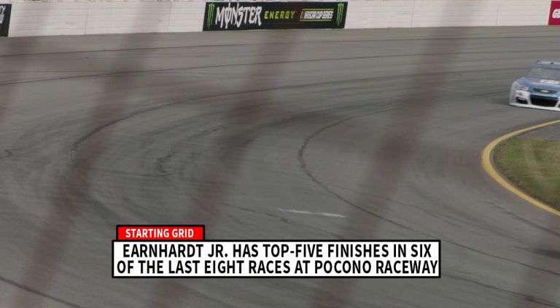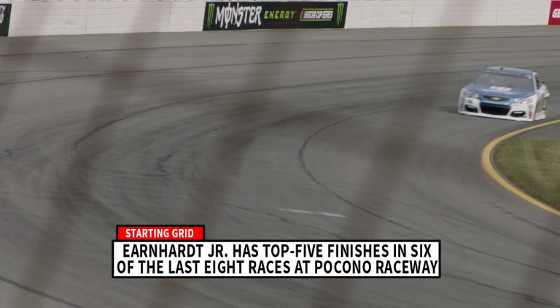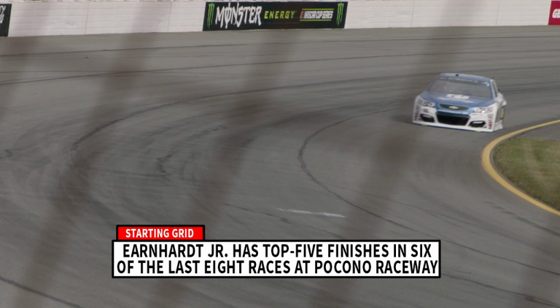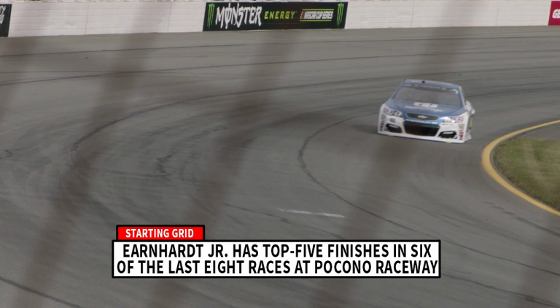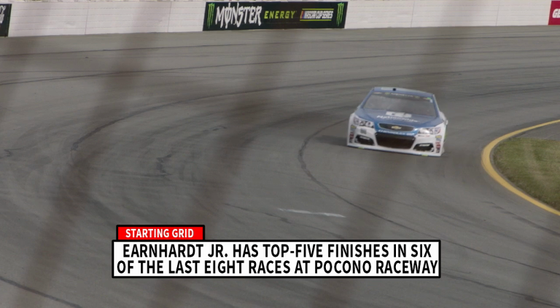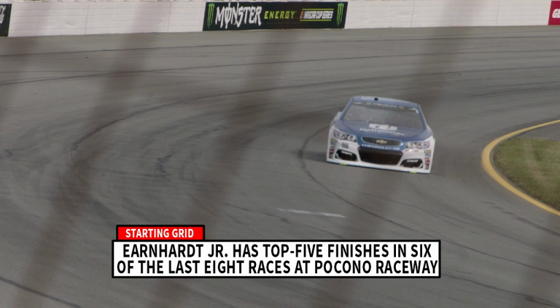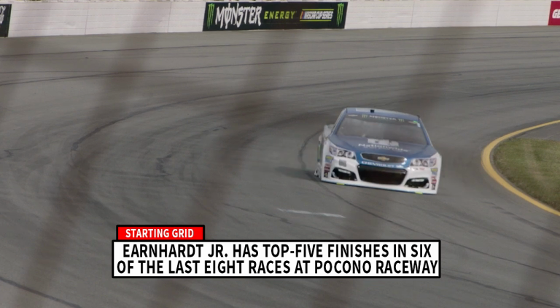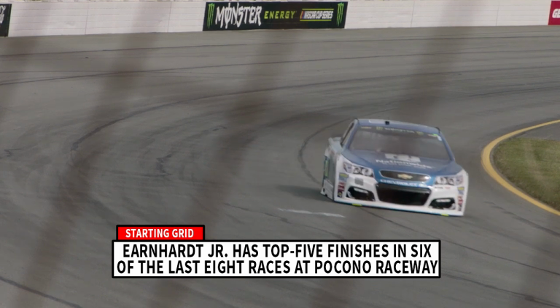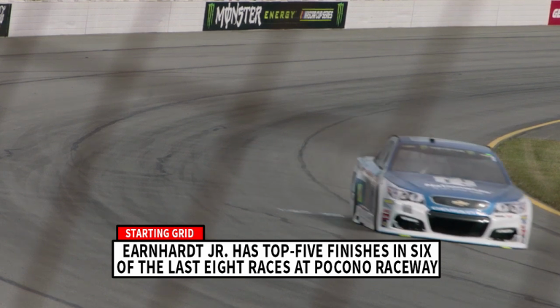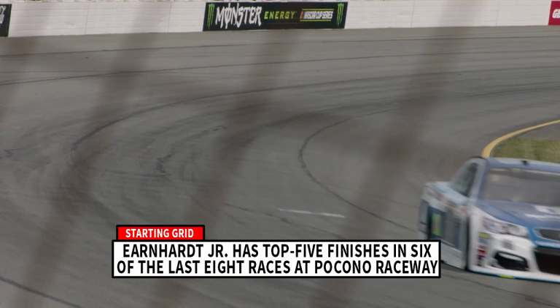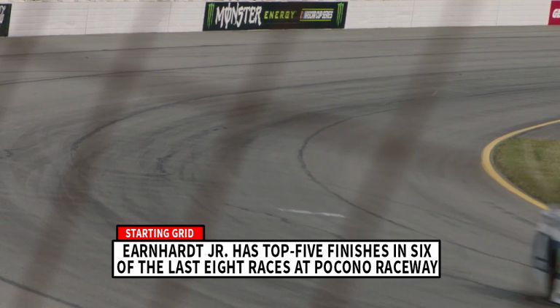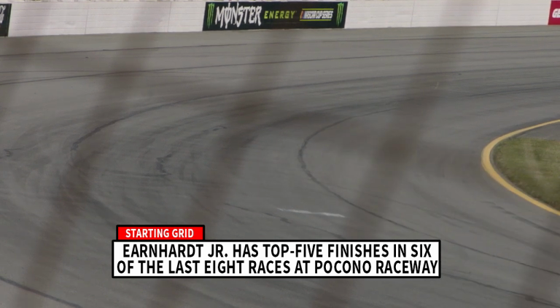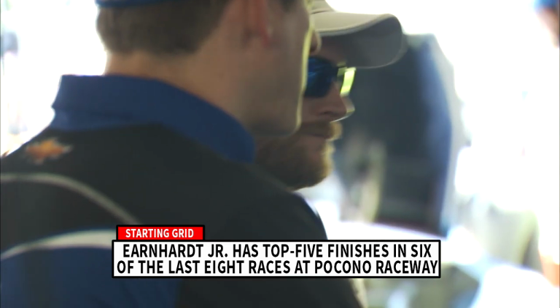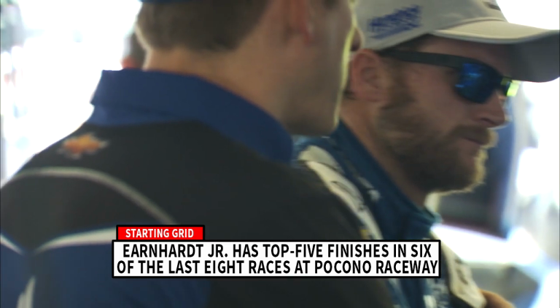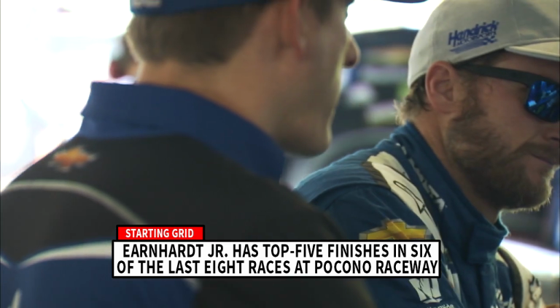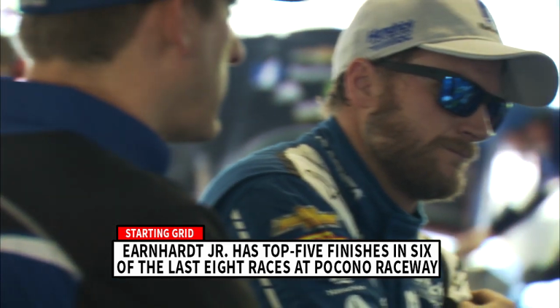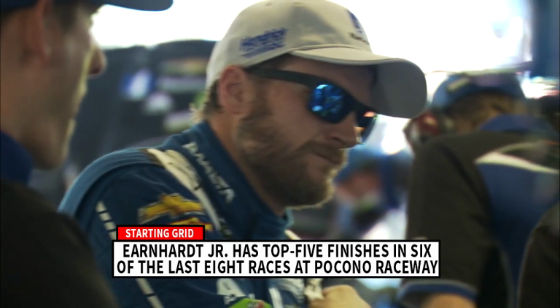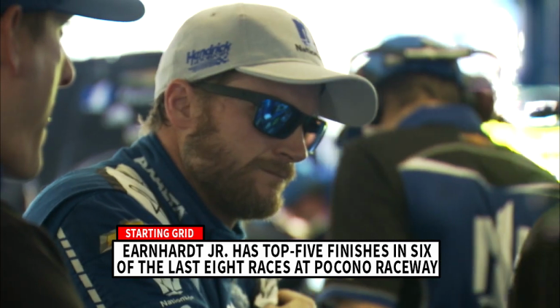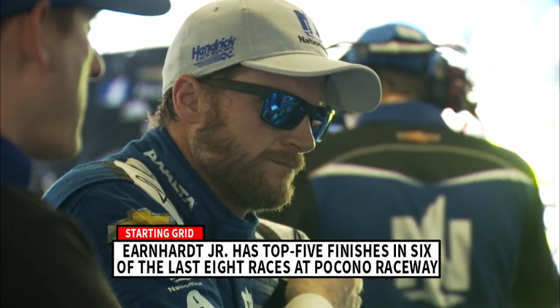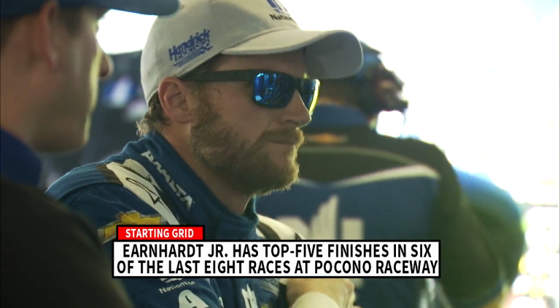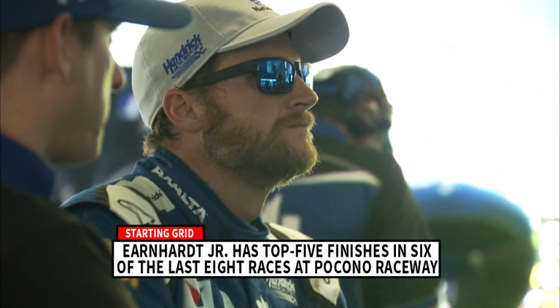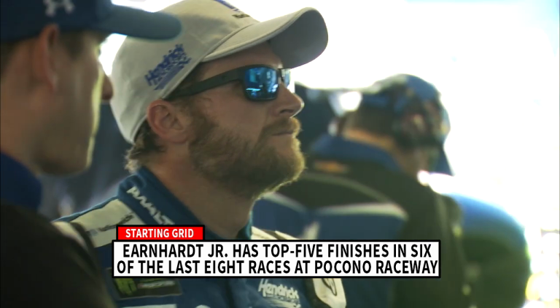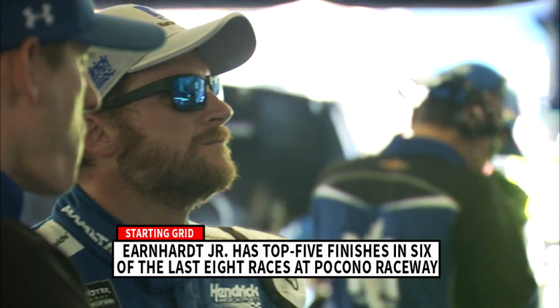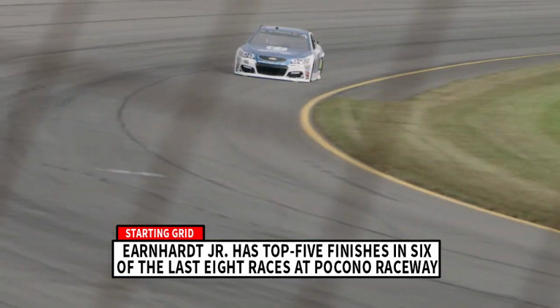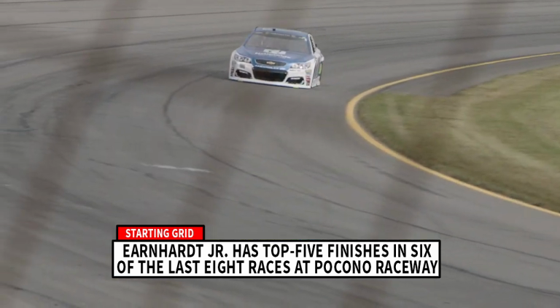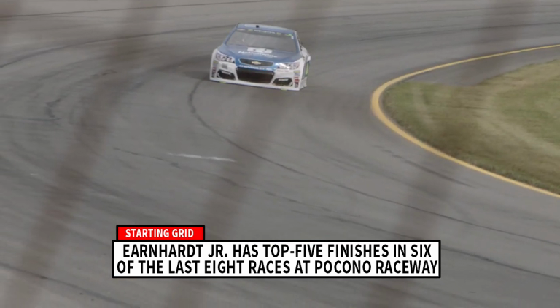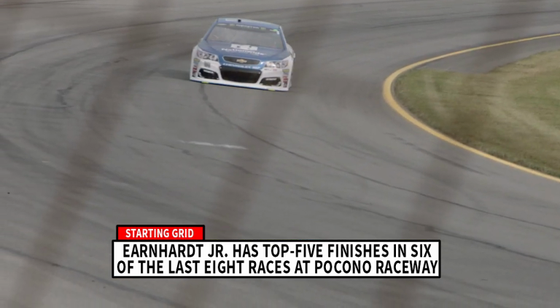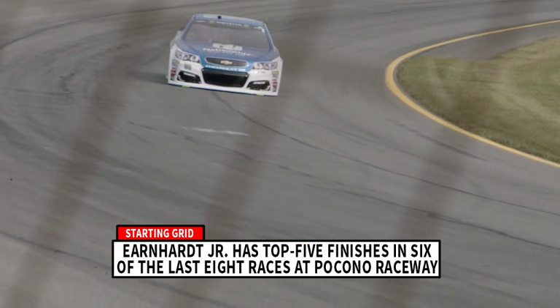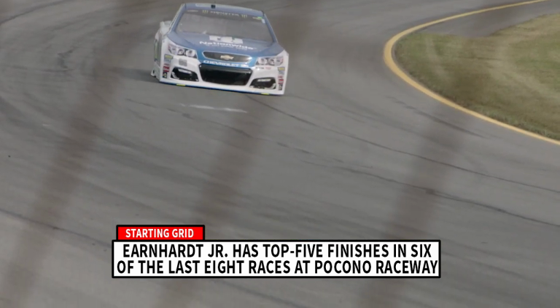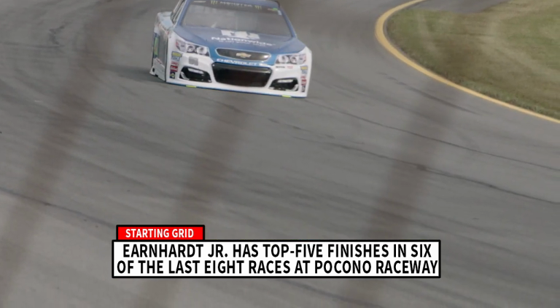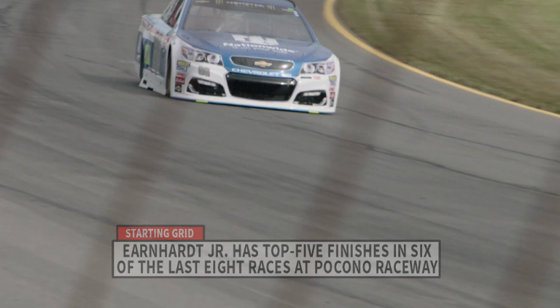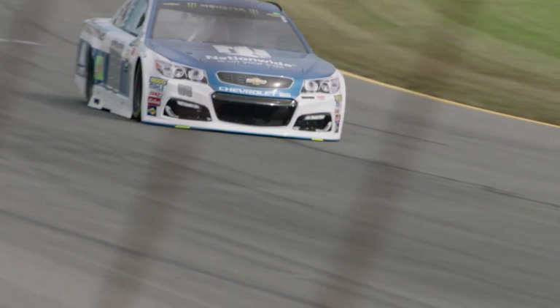And what about Dale Earnhardt Jr.? We know he can win at Pocono, but in June, trouble shifting the car was his Achilles heel. If the 88 can hit his marks and his shifts, Jr. should have a strong run this weekend.